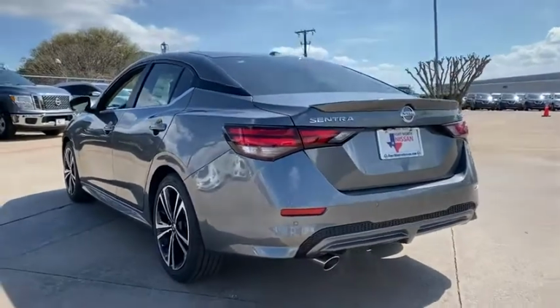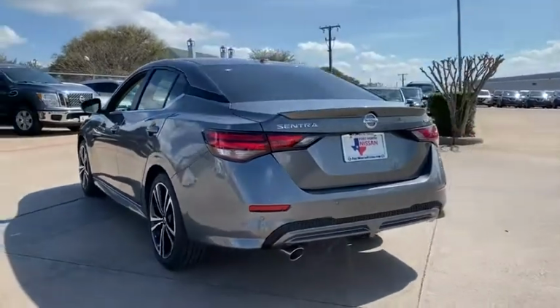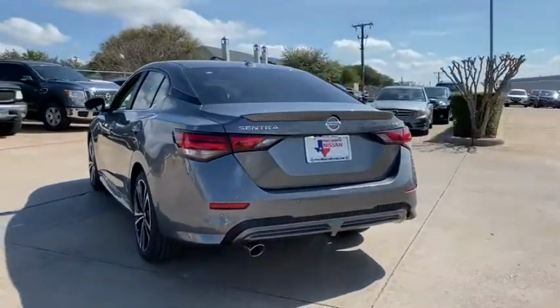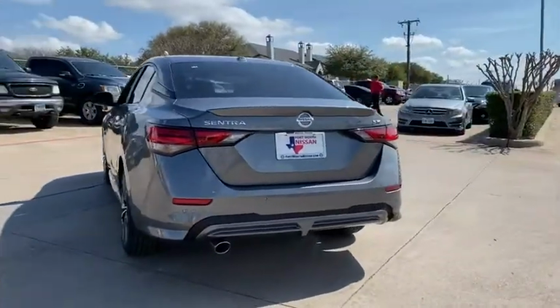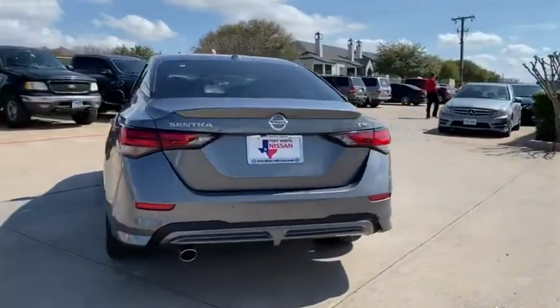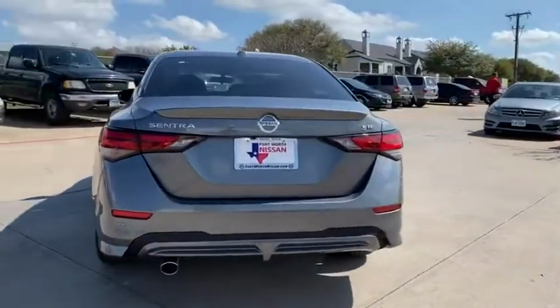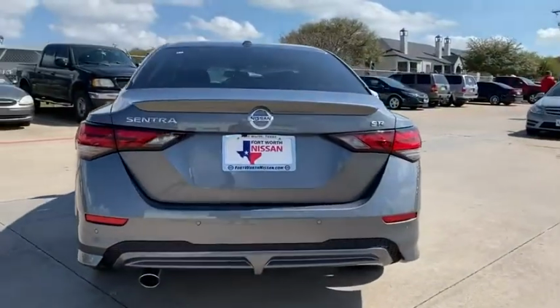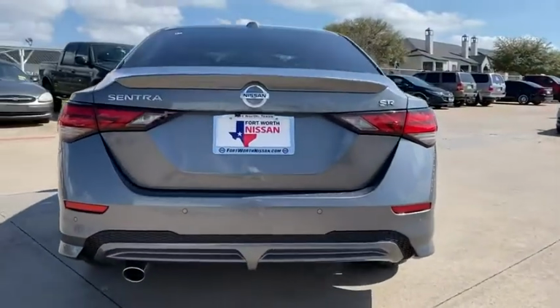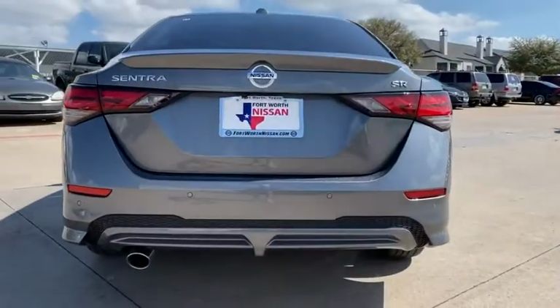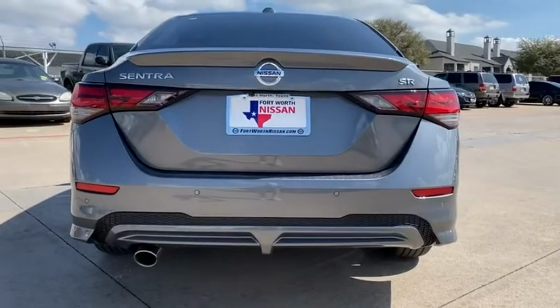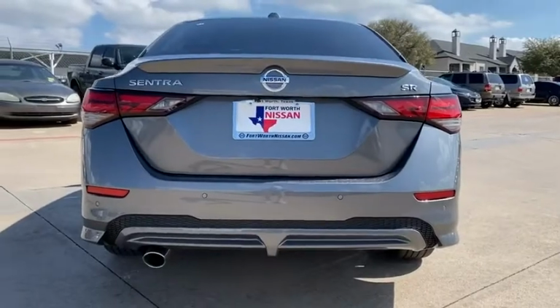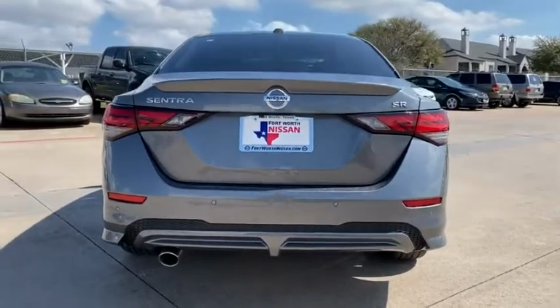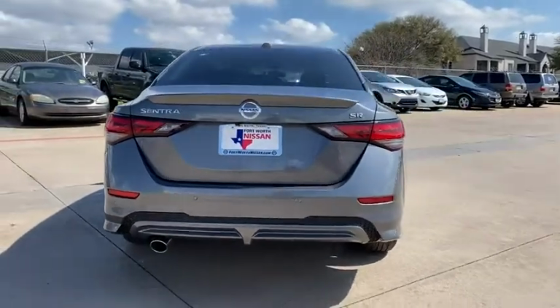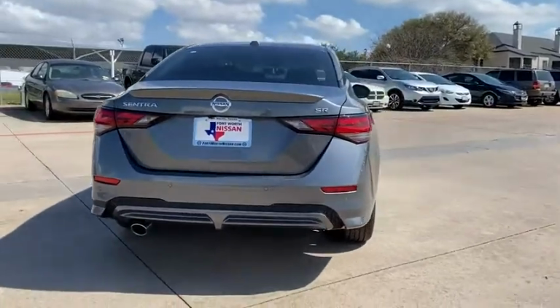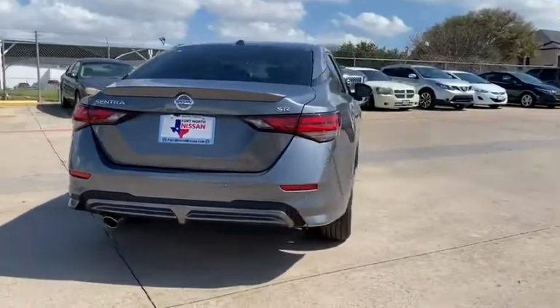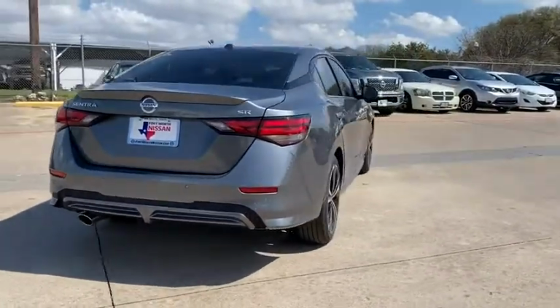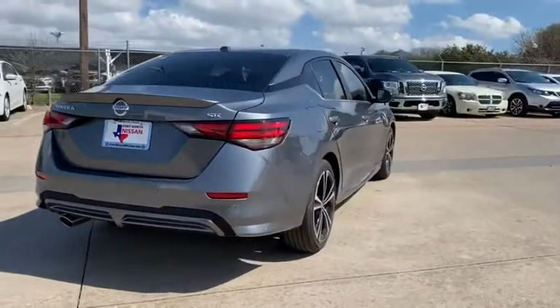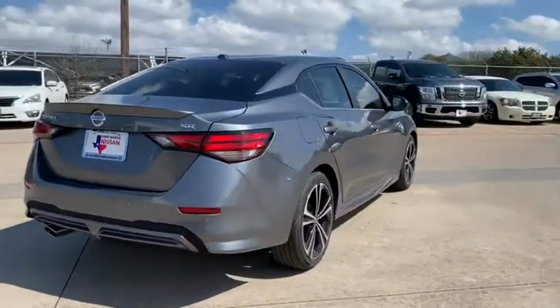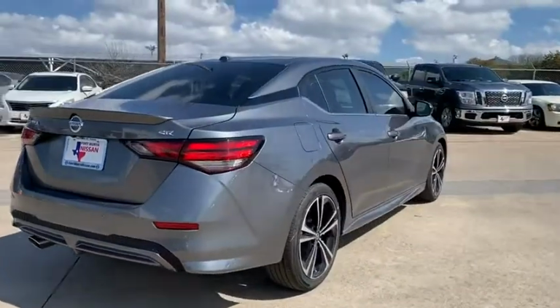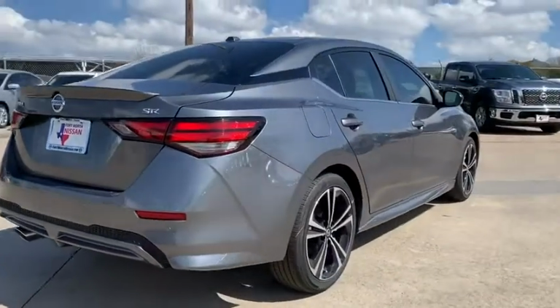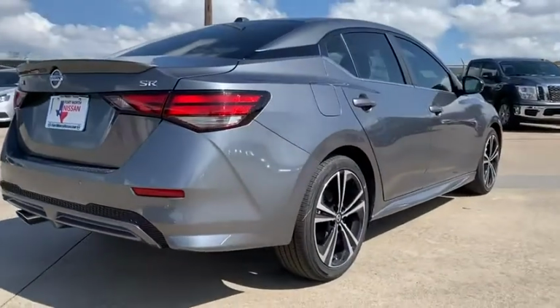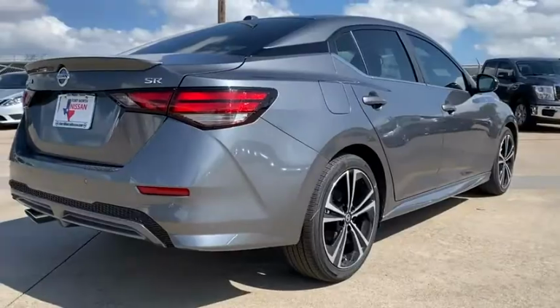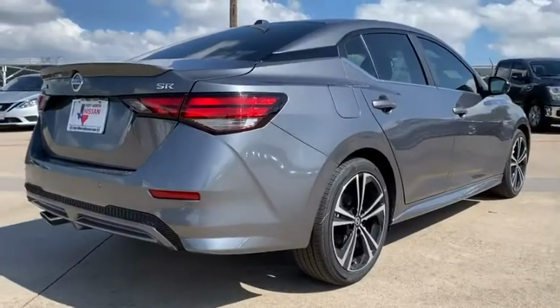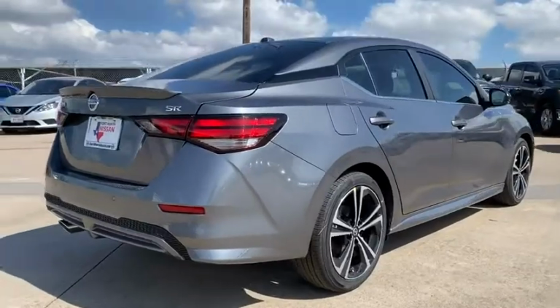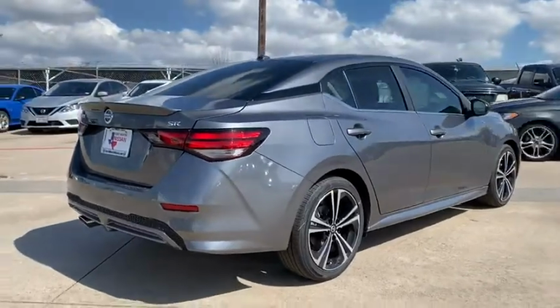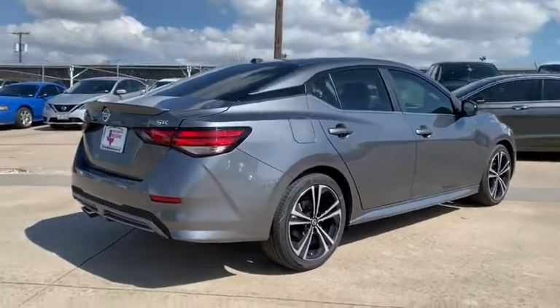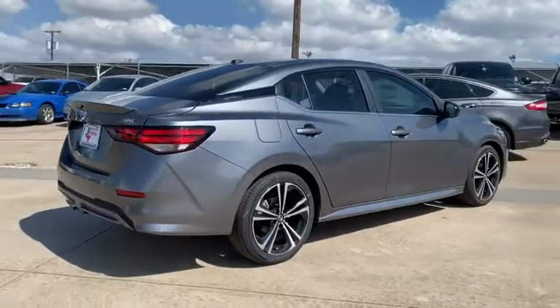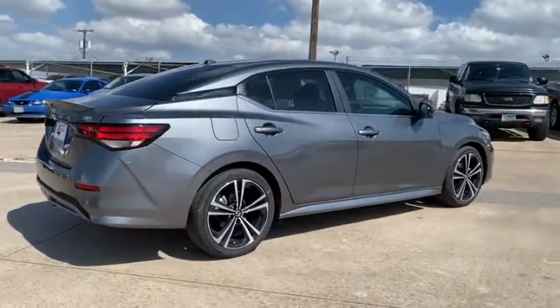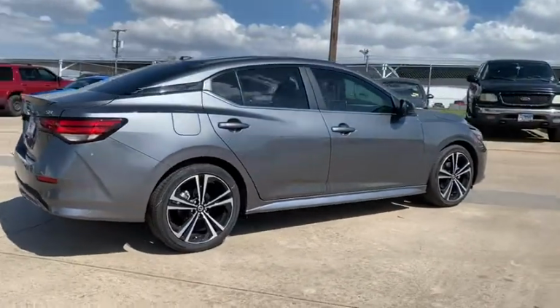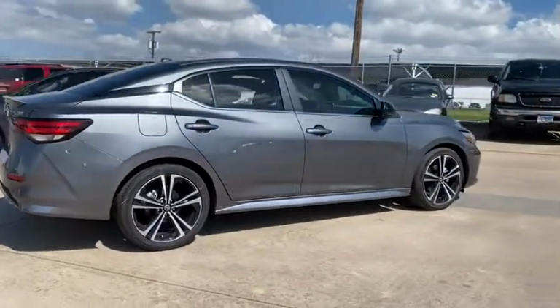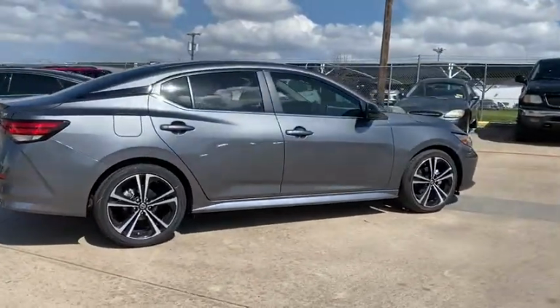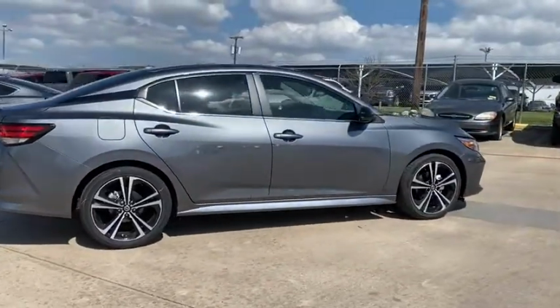Here are some of this vehicle's great options: traction control, dual airbags, power steering, four-wheel disc brakes, trip computer, fog lights, security system, electronic stability control, rear window defroster.